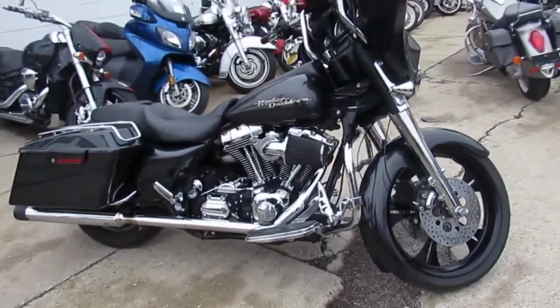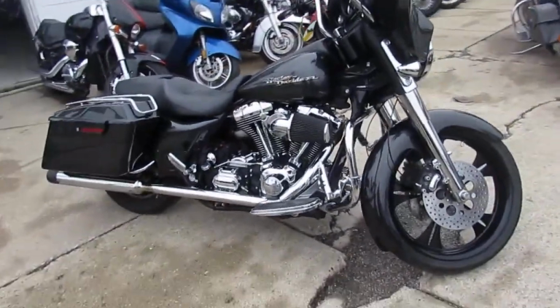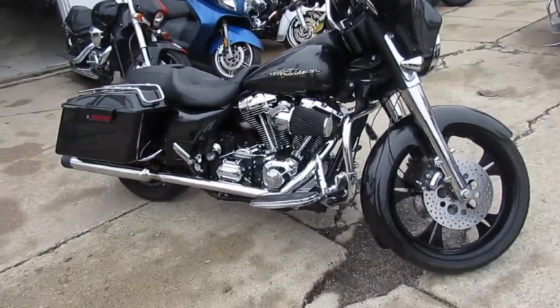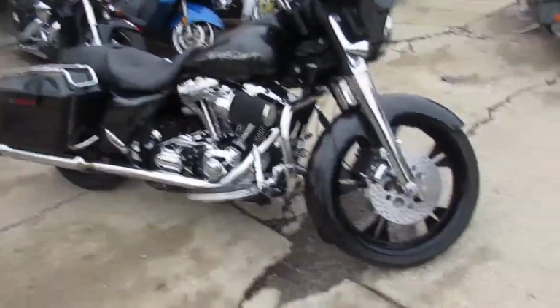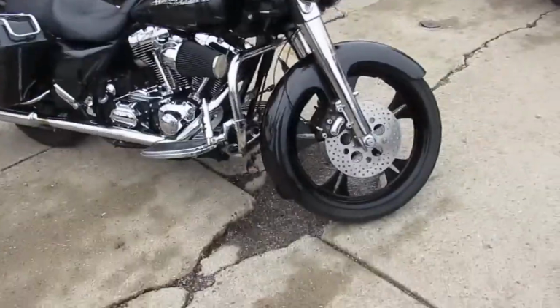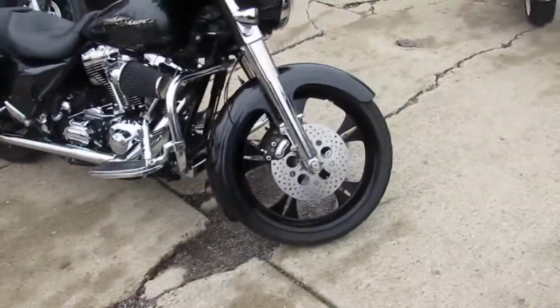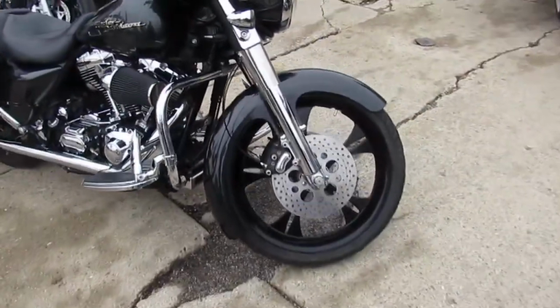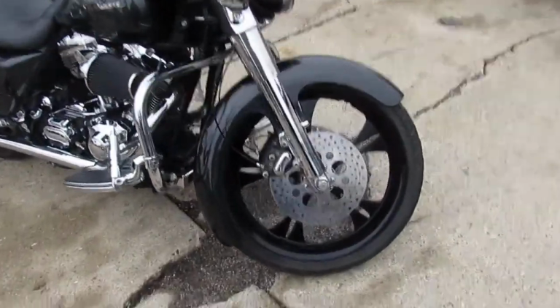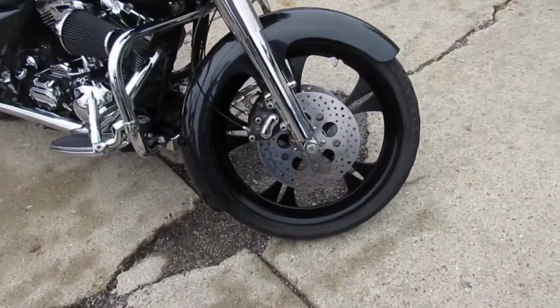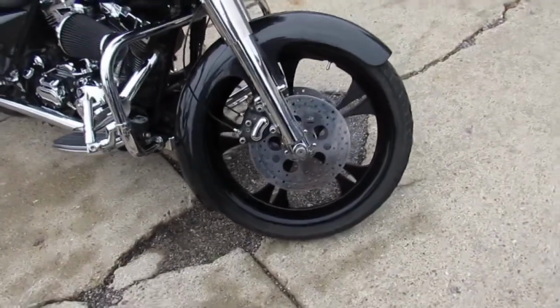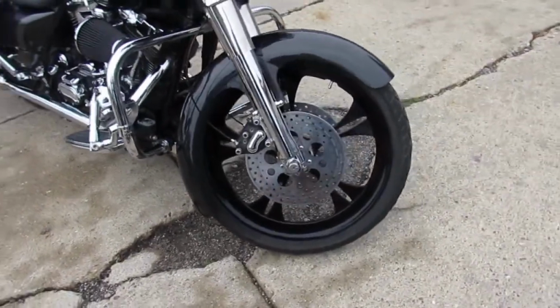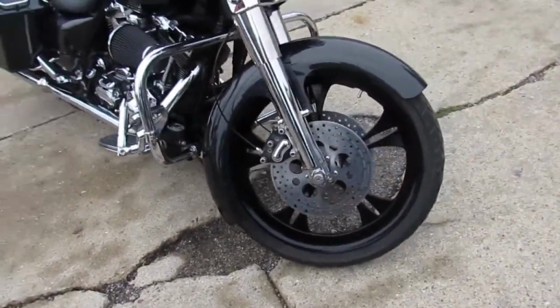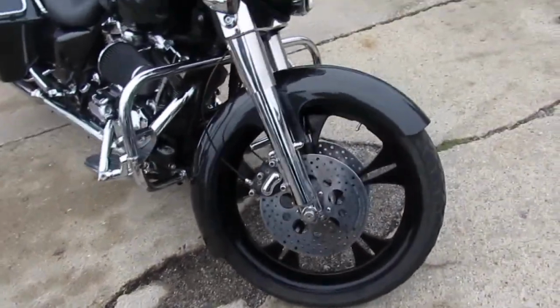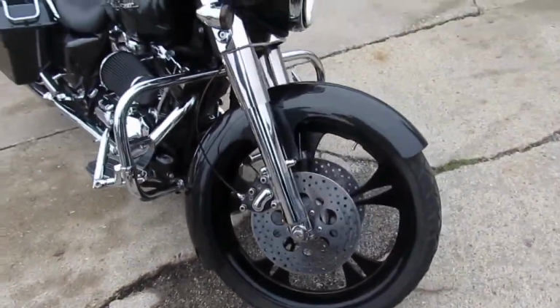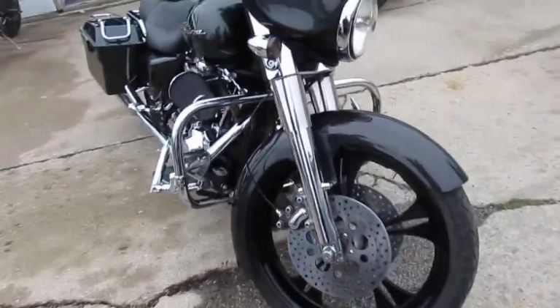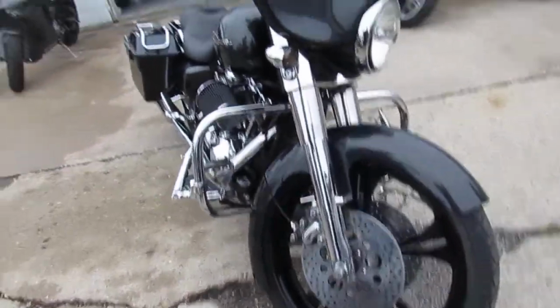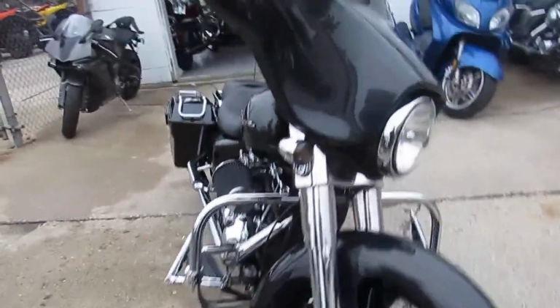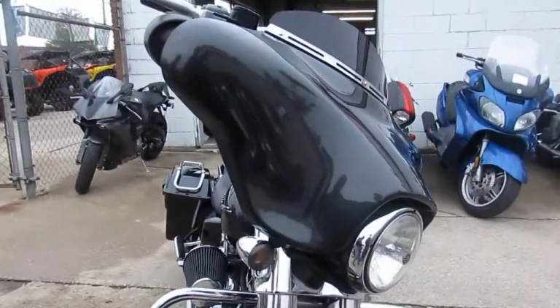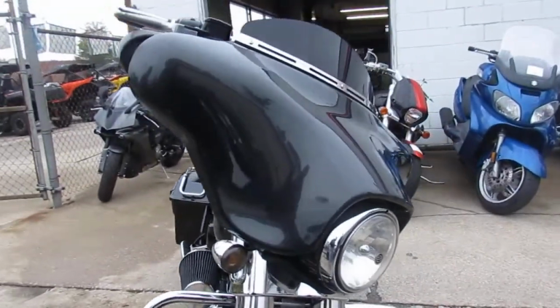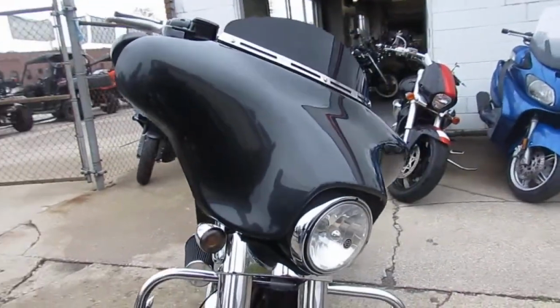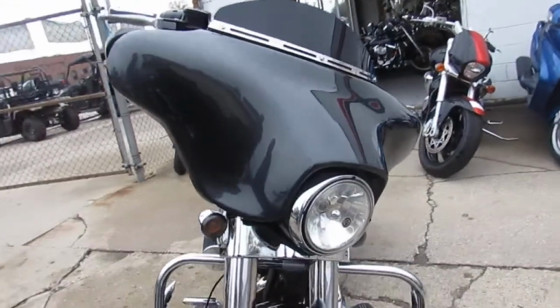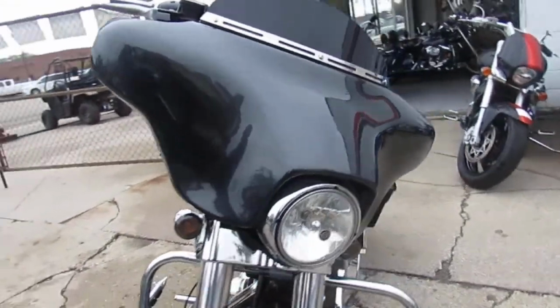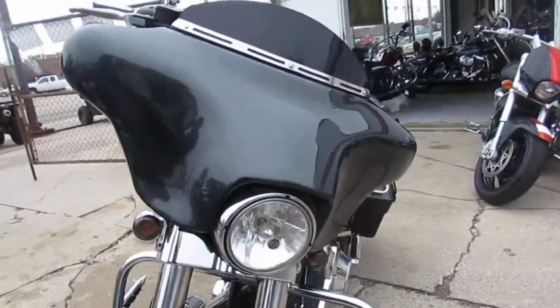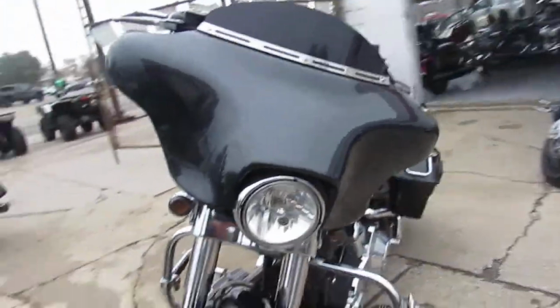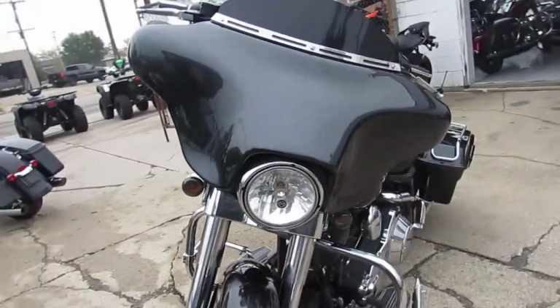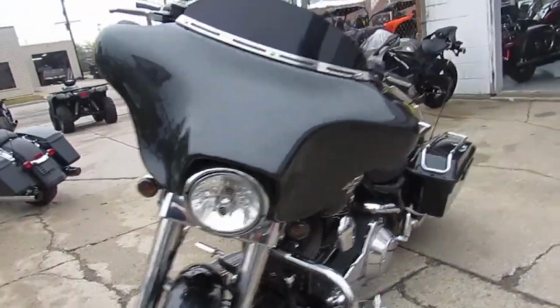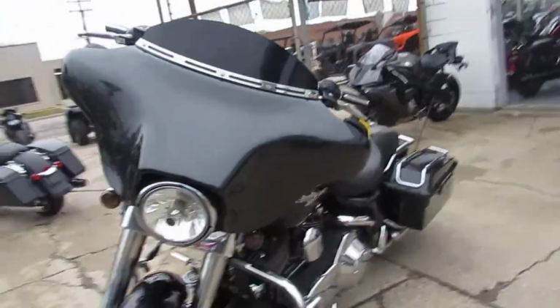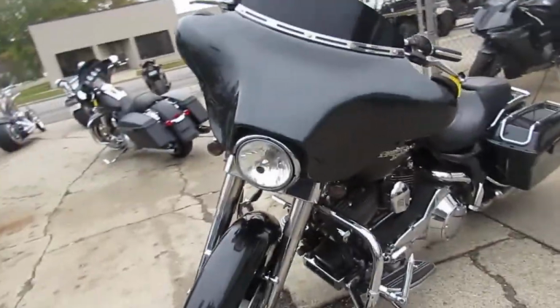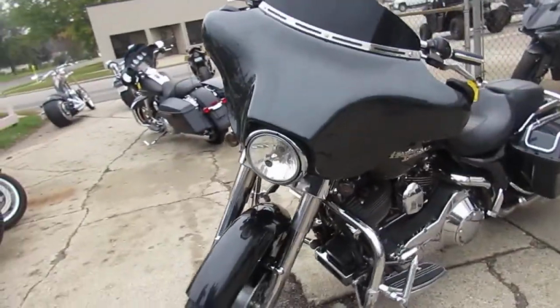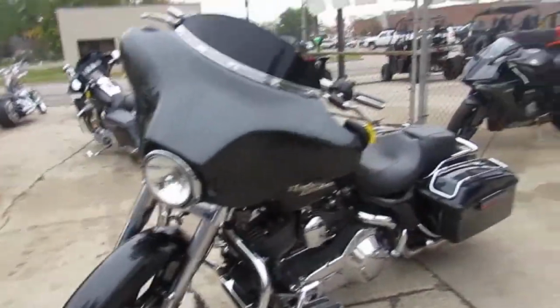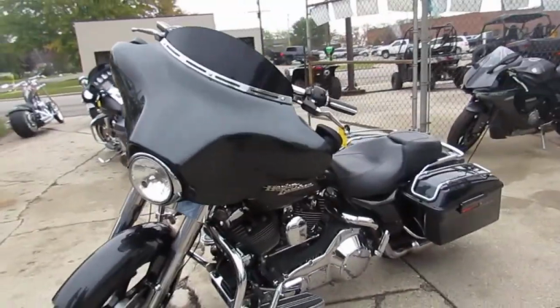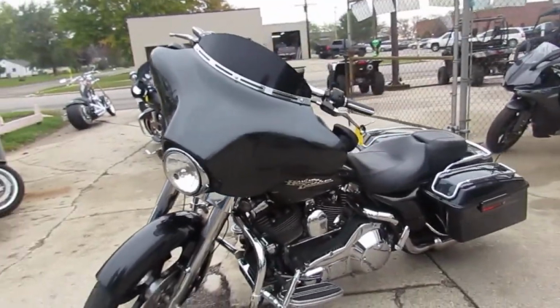This thing's loaded up. 21-inch front wheel, all blacked out — nice-looking bike. Chrome front end. We've got this thing priced right: $10,900. This thing turns heads. So let's talk about it a little bit.